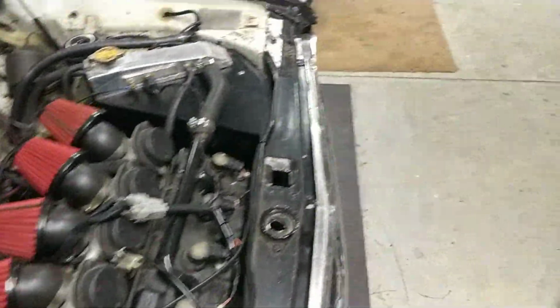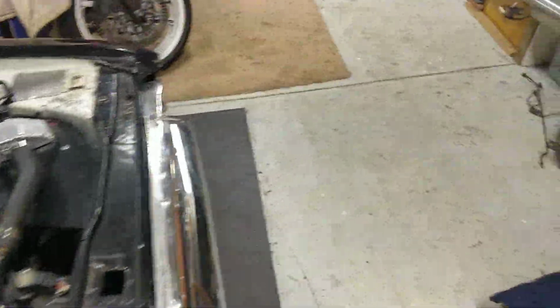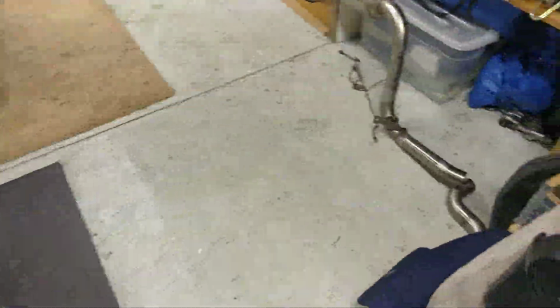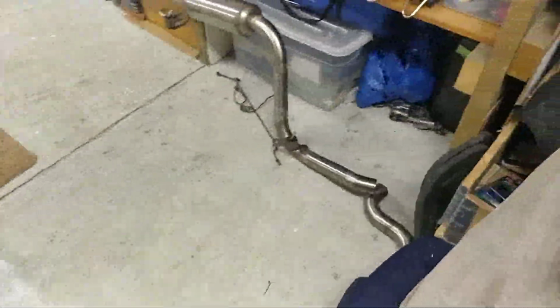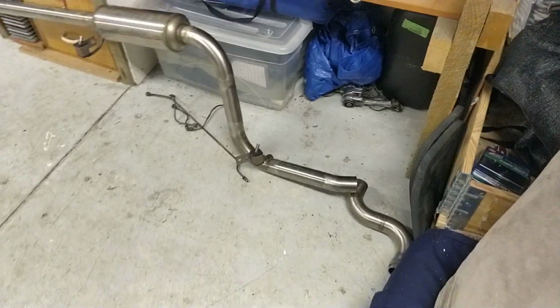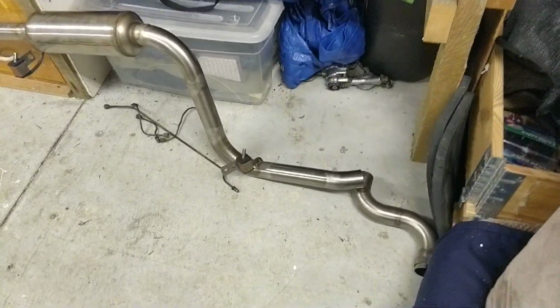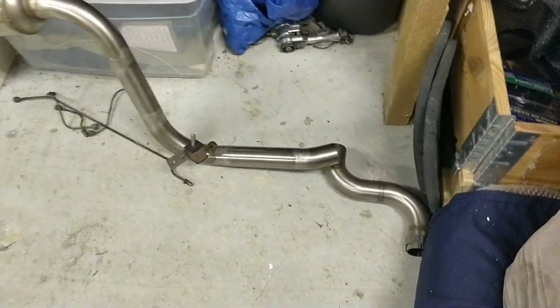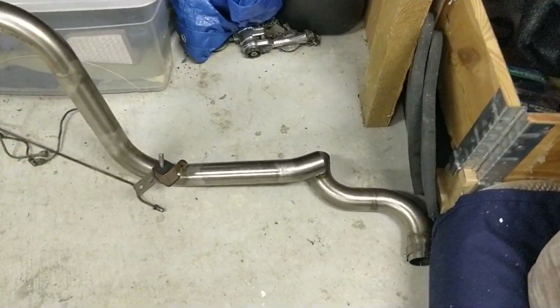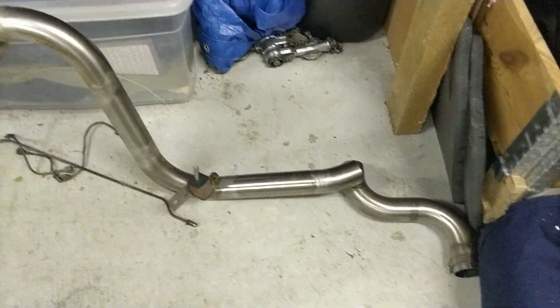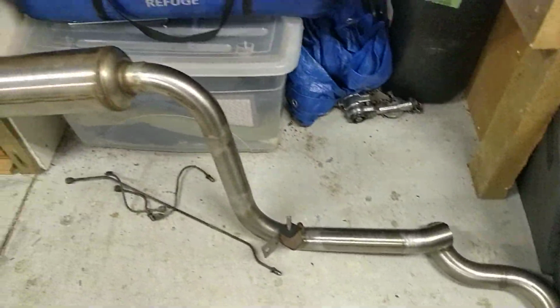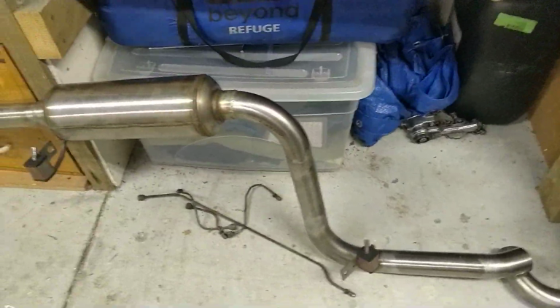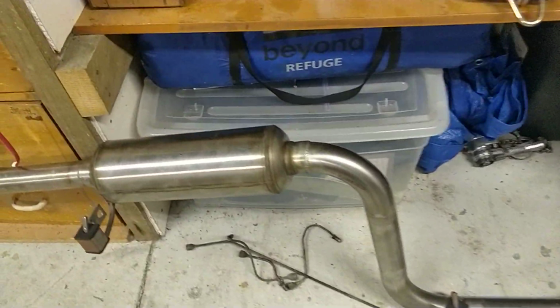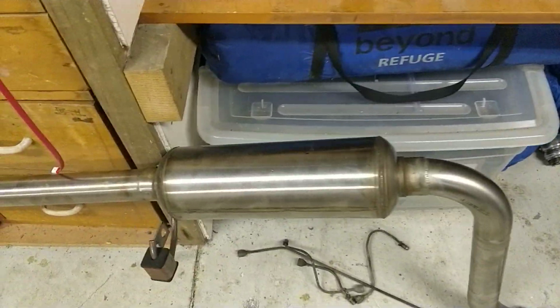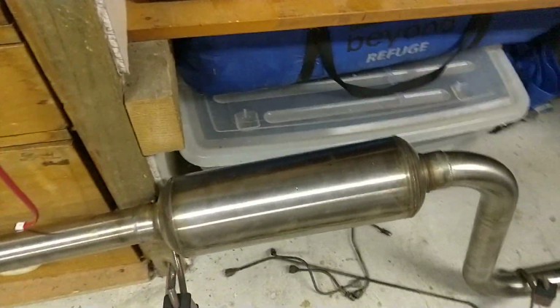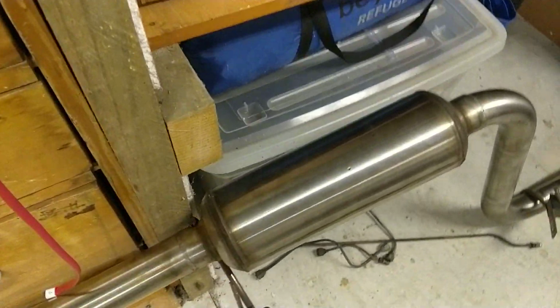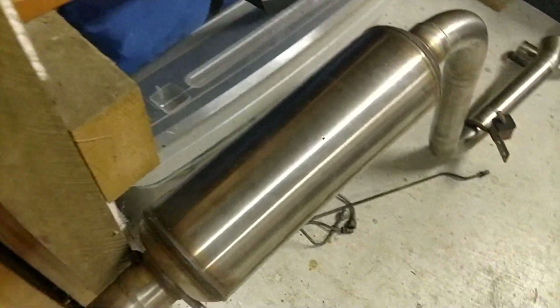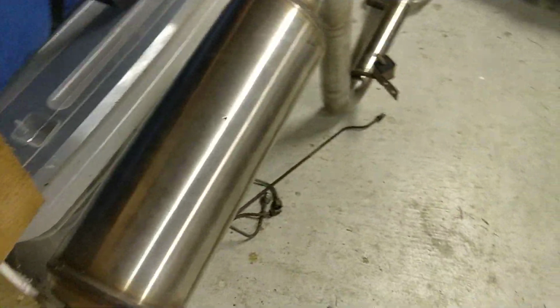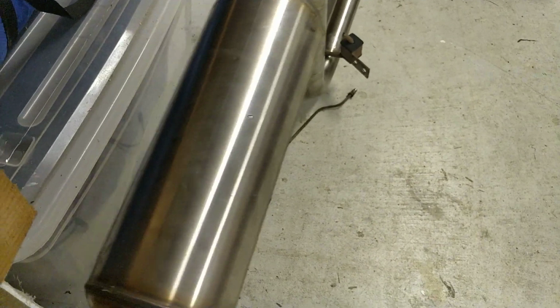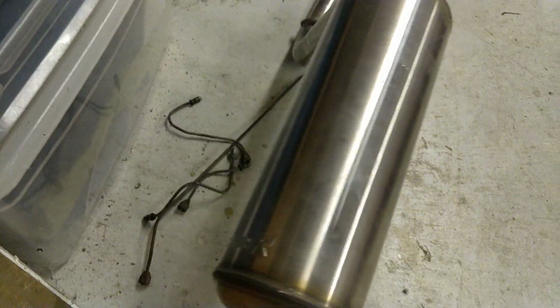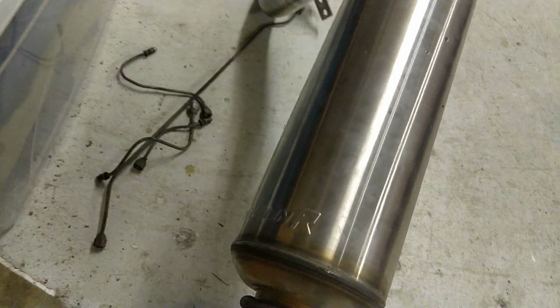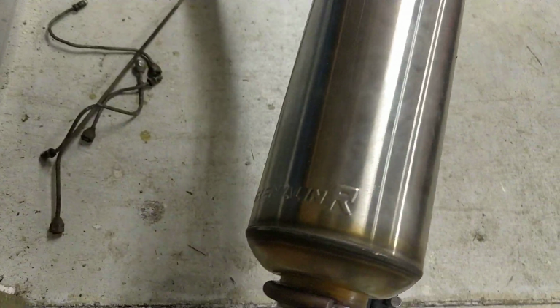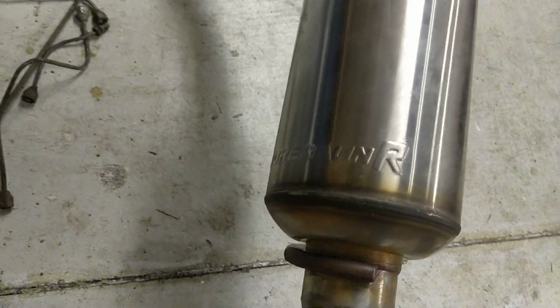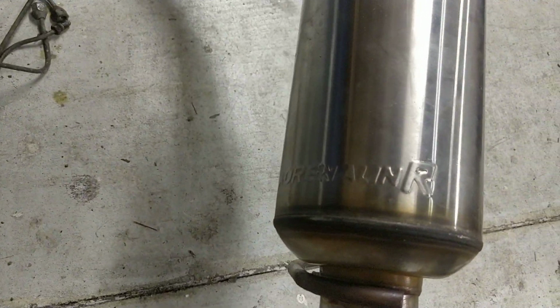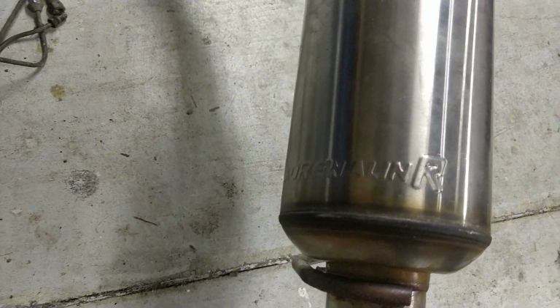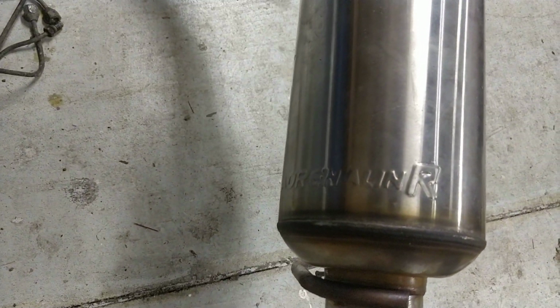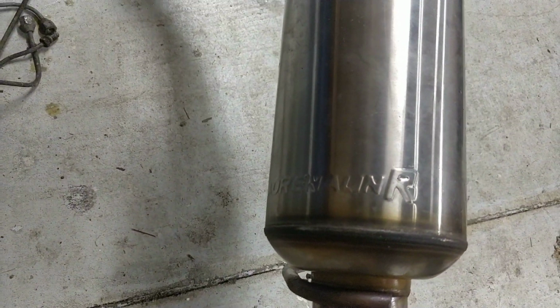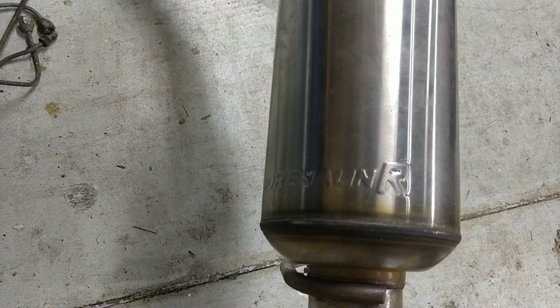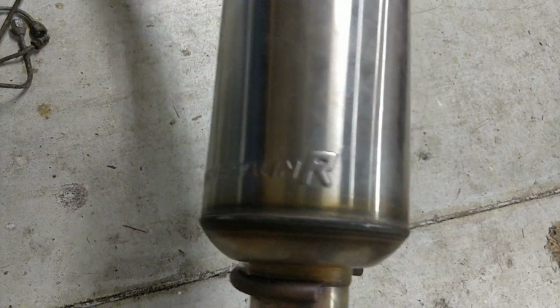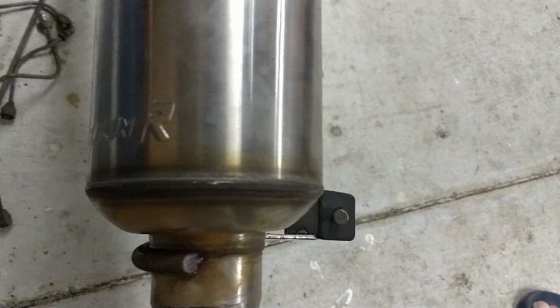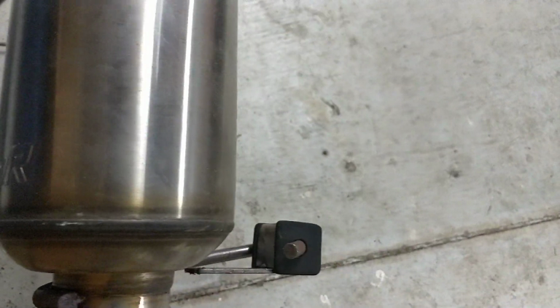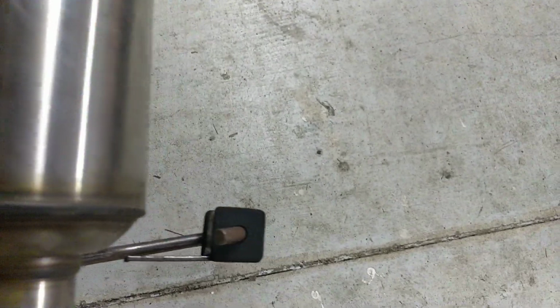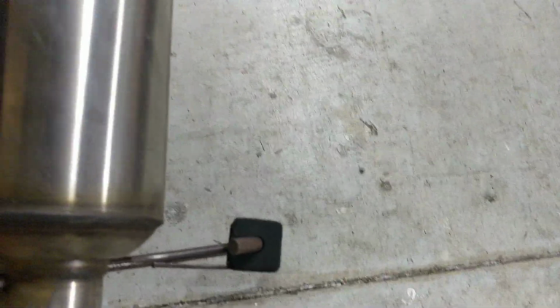This is my exhaust — it's all stainless, with an Adrenaline R muffler, made in New Zealand.